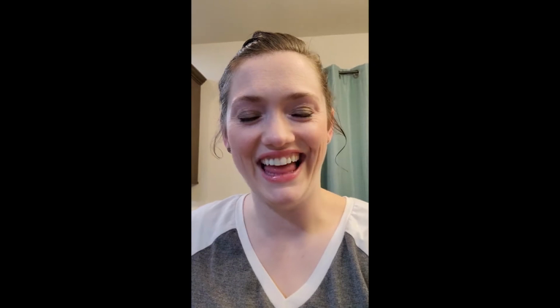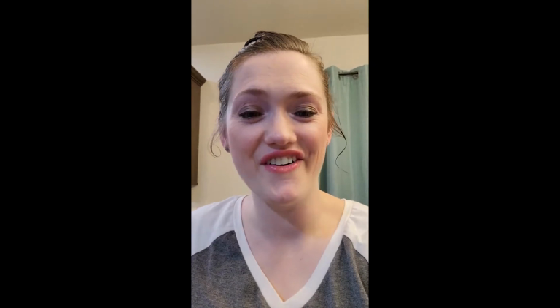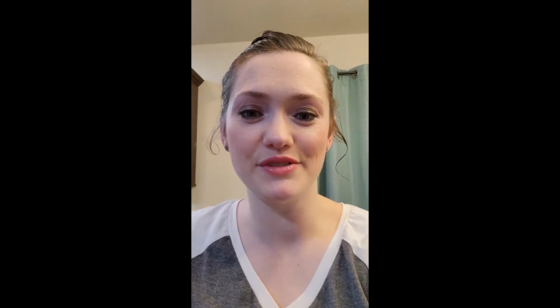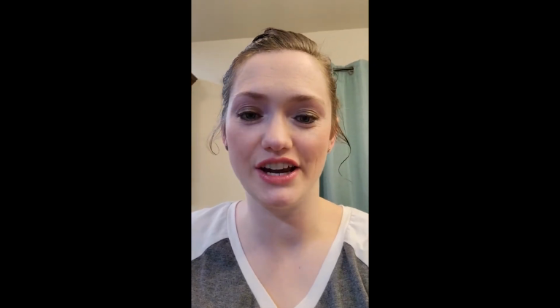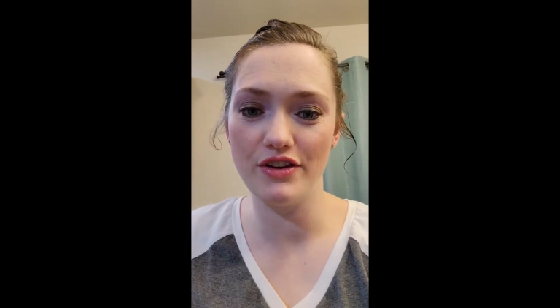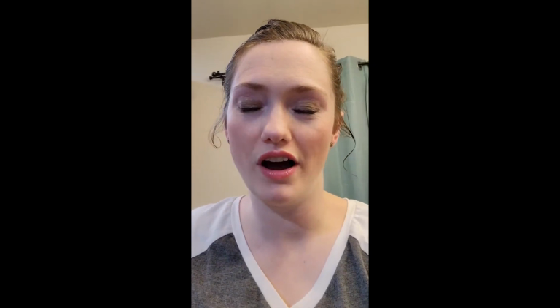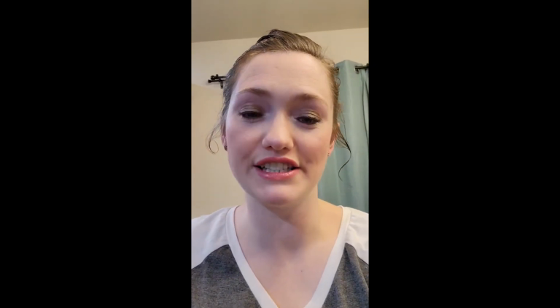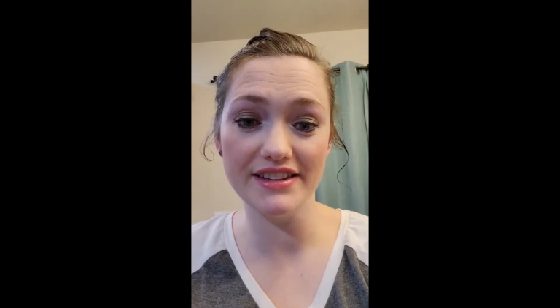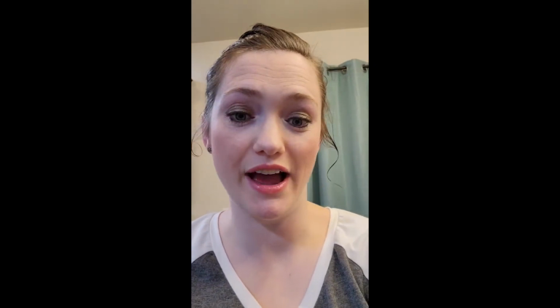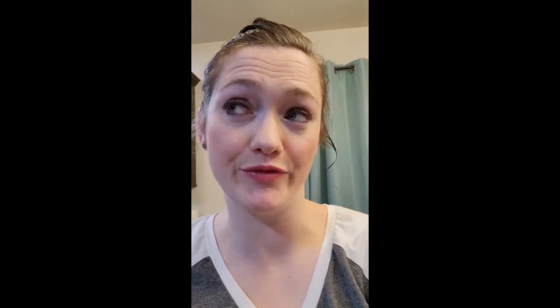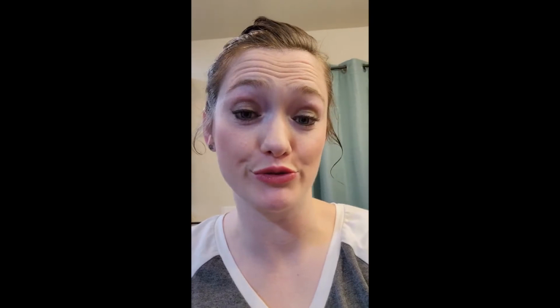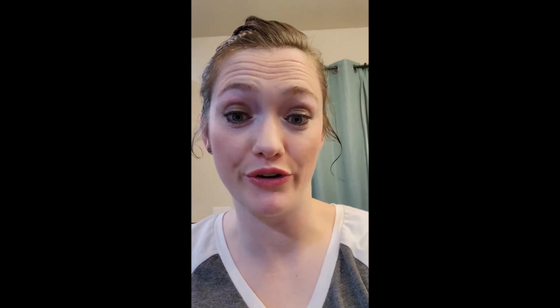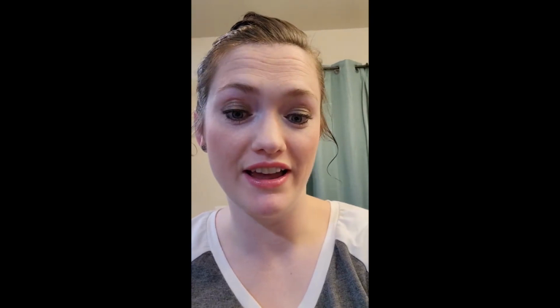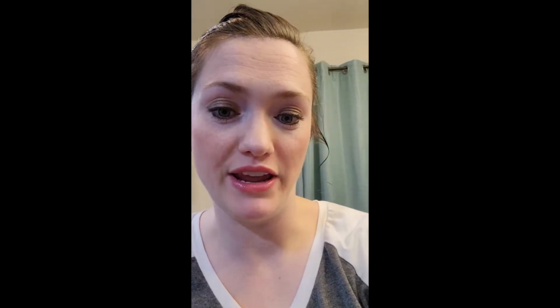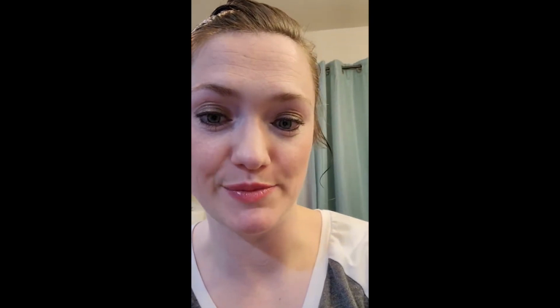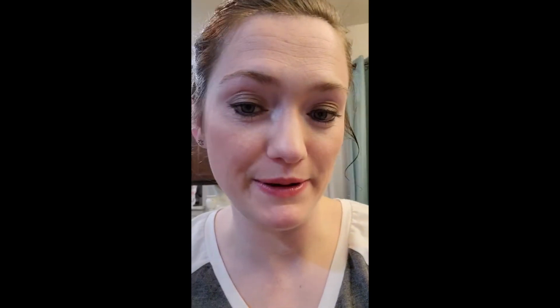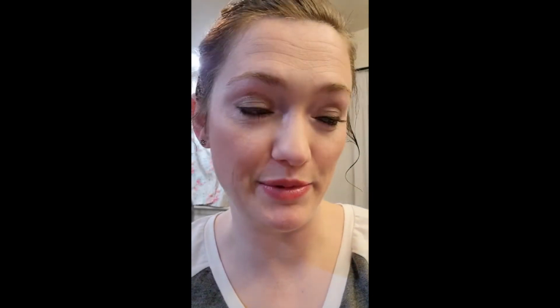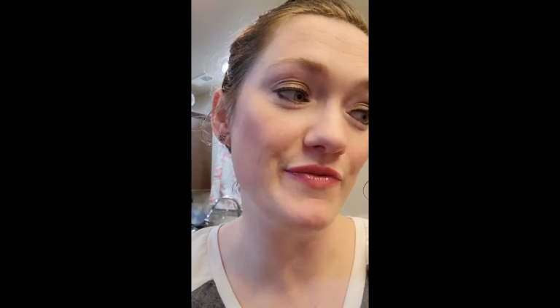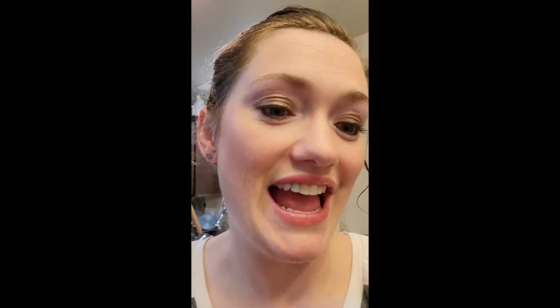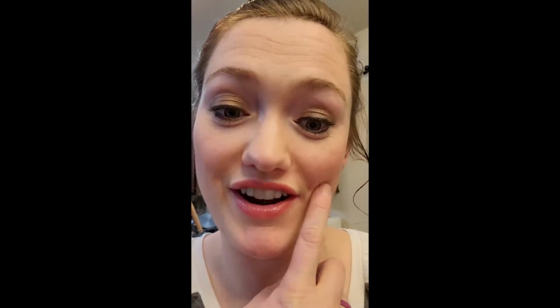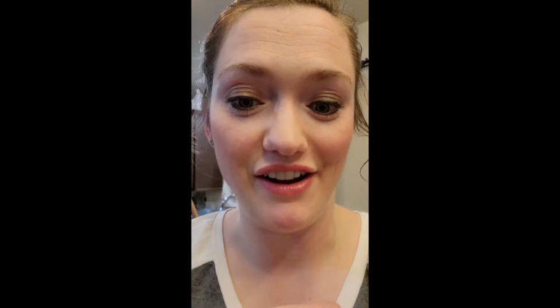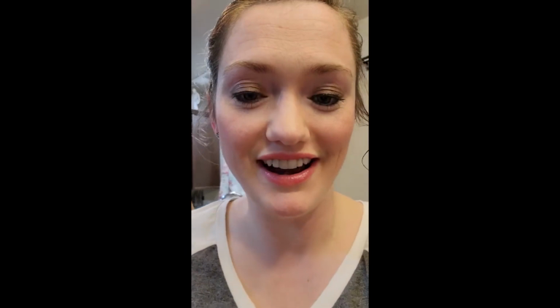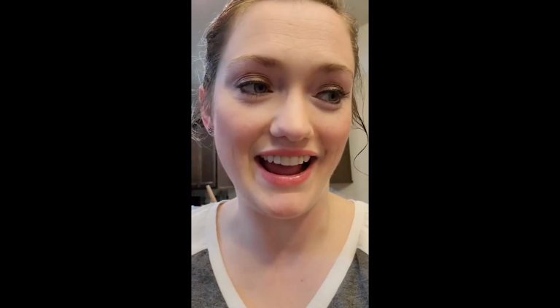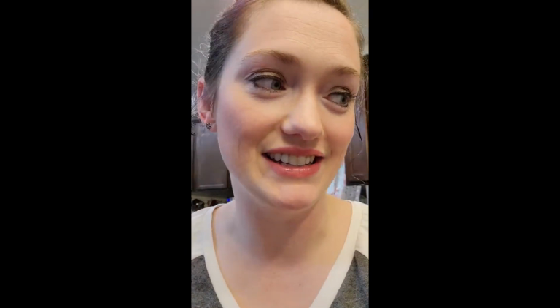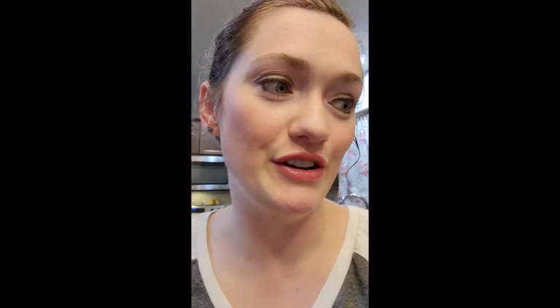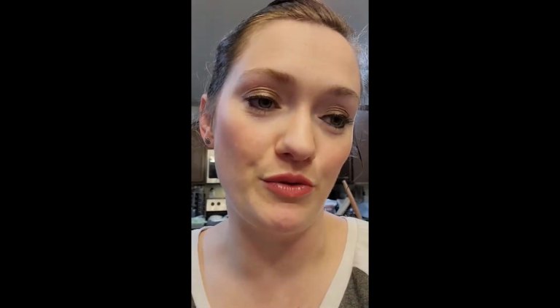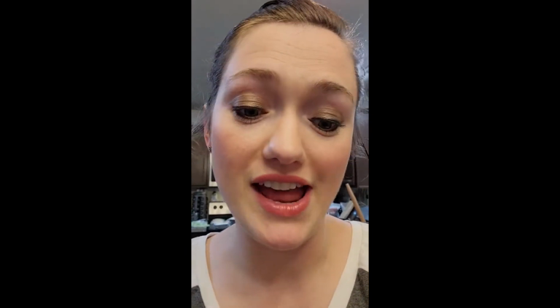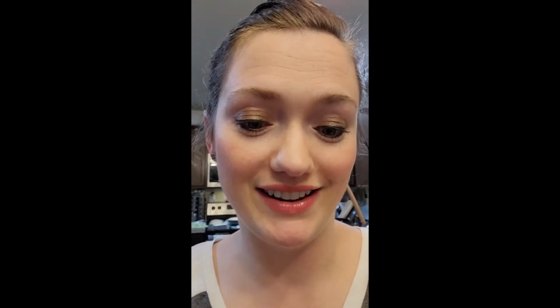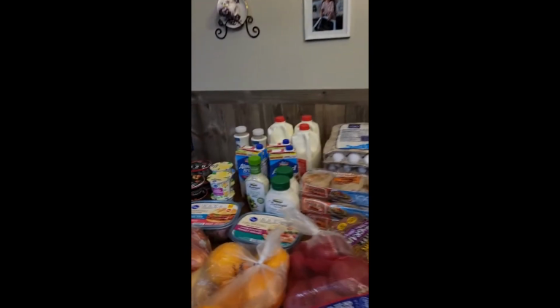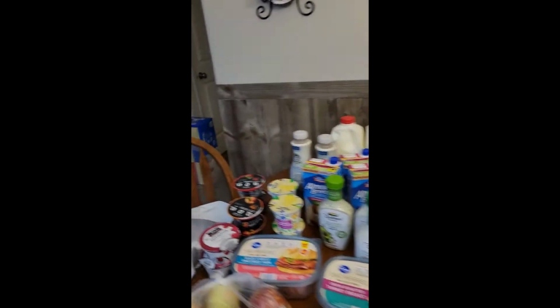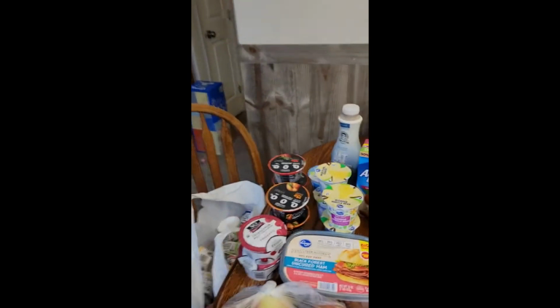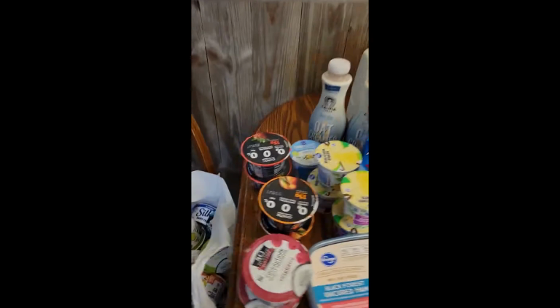Hello! I just wanted to share our Smith's grocery order that we just picked up a little bit ago. We've got it all laid out here and I can show you what we get, so I'm going to start over here.